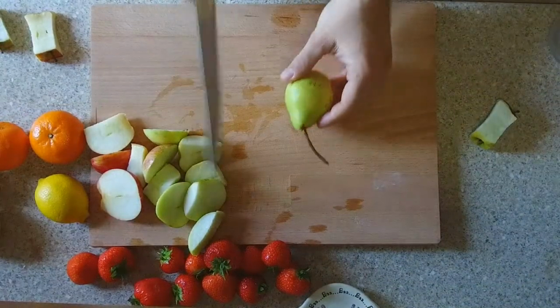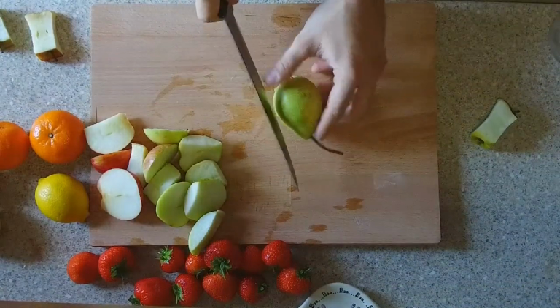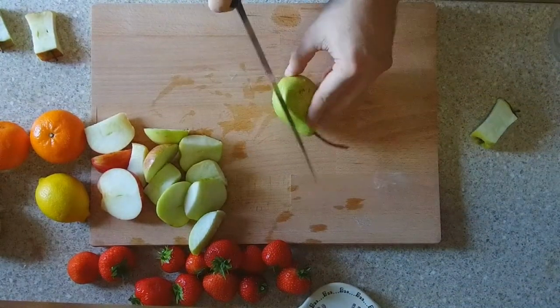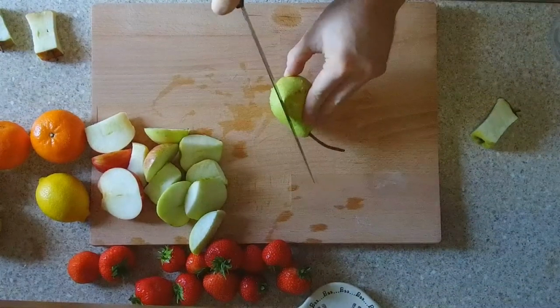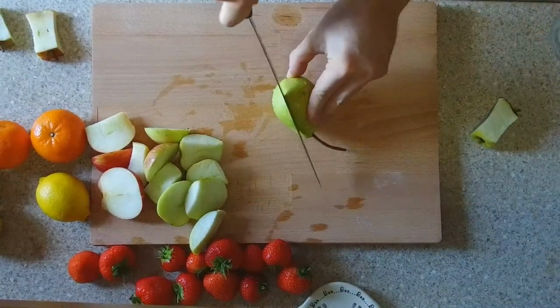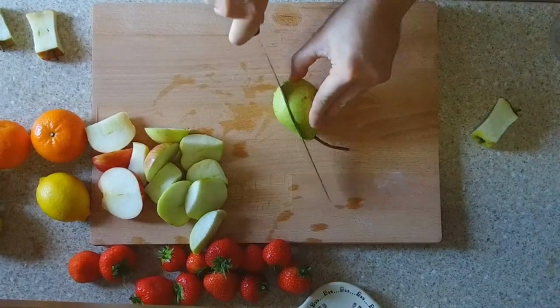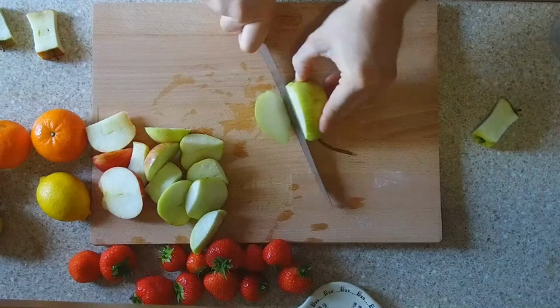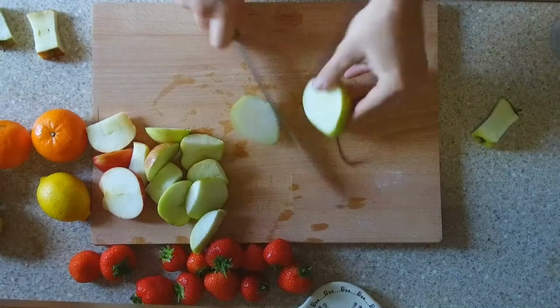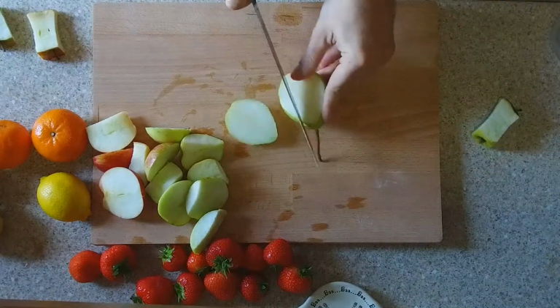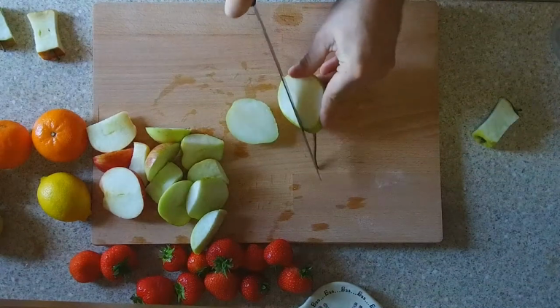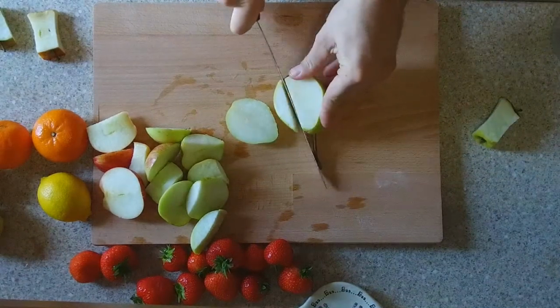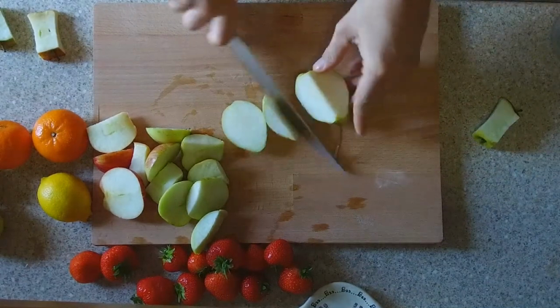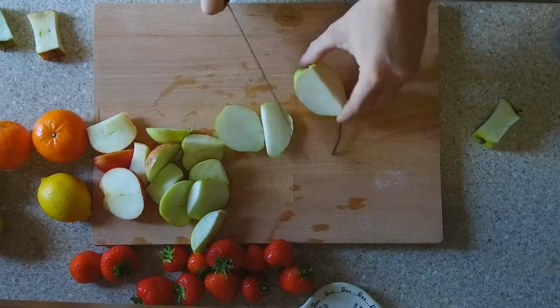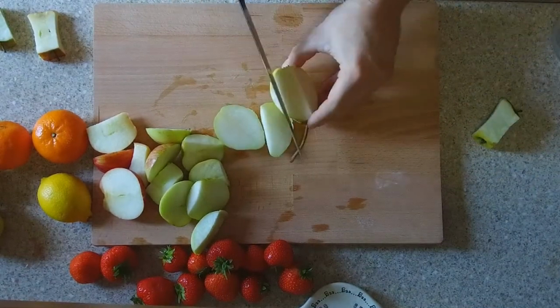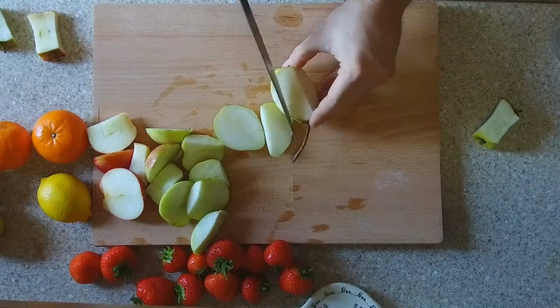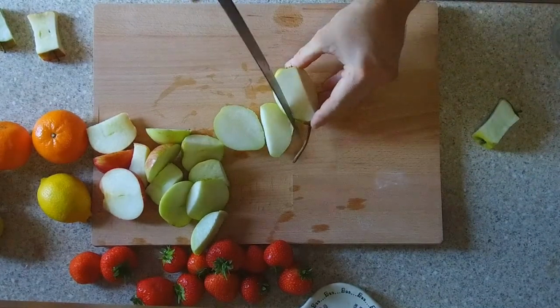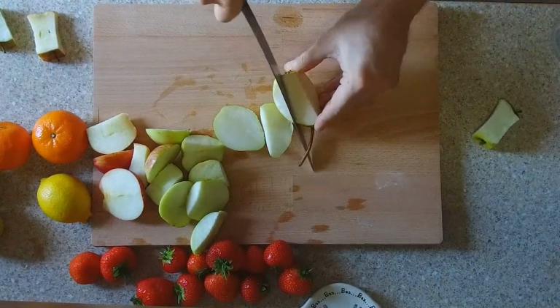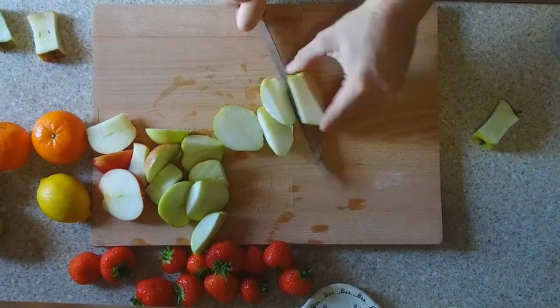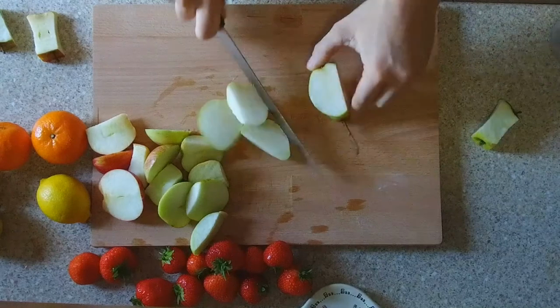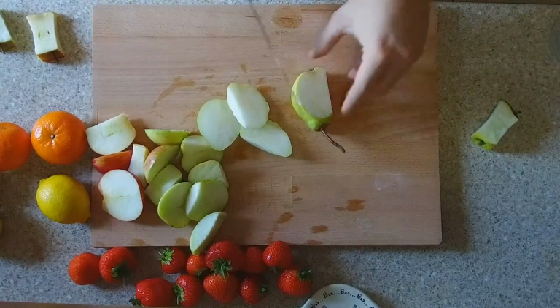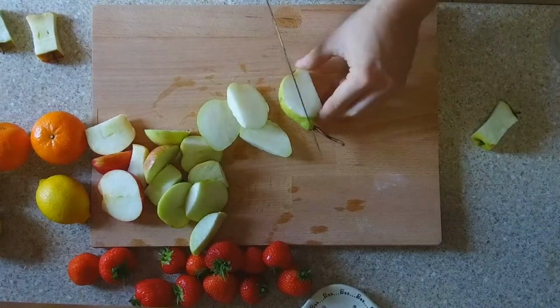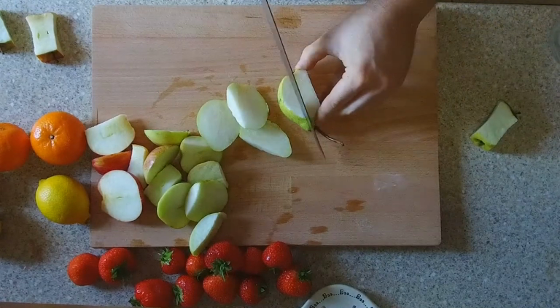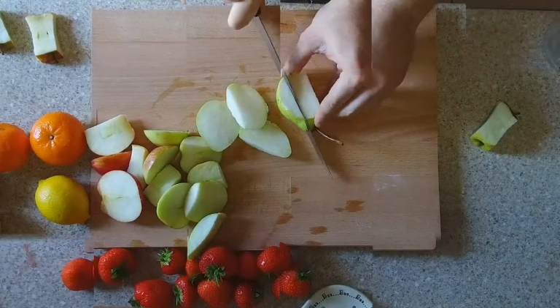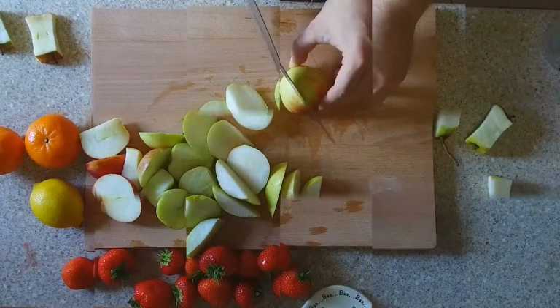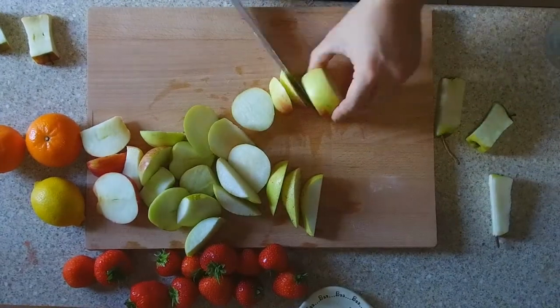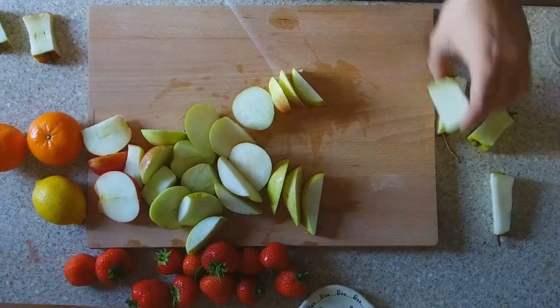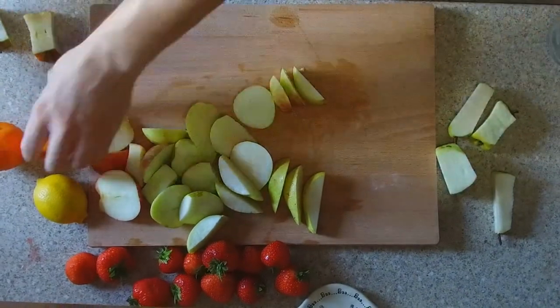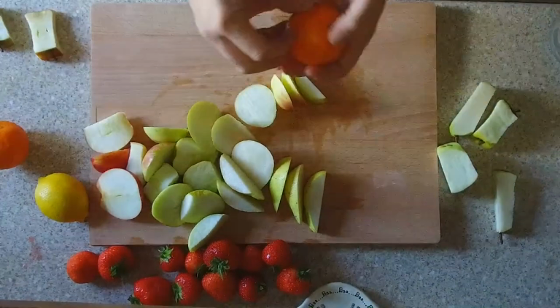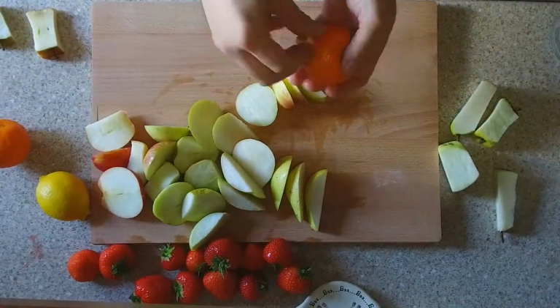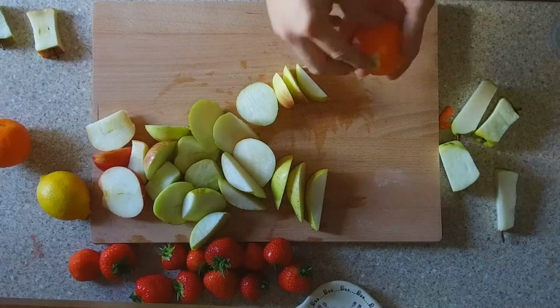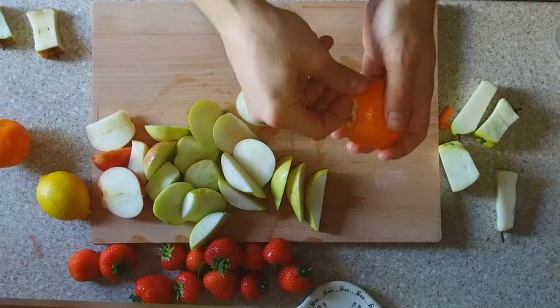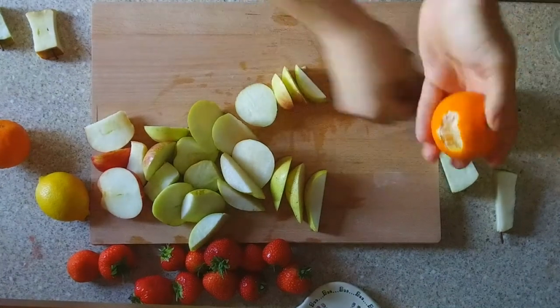As you can see here, I'm taking a knife to a pear and using my amazing chopping skills to divide the fruit into segments so it is easier to put in my juicer.